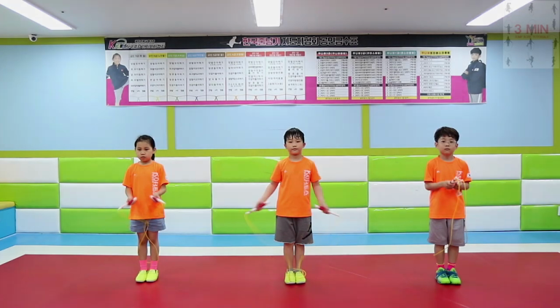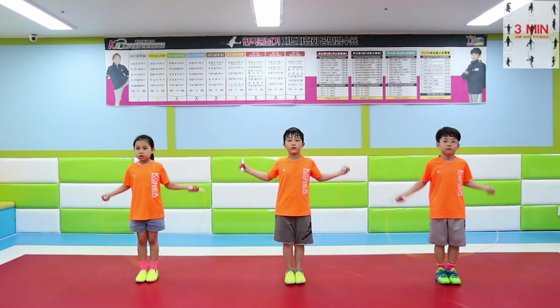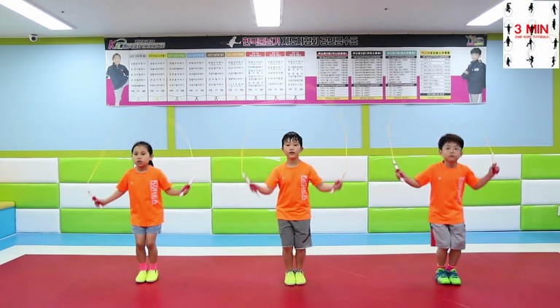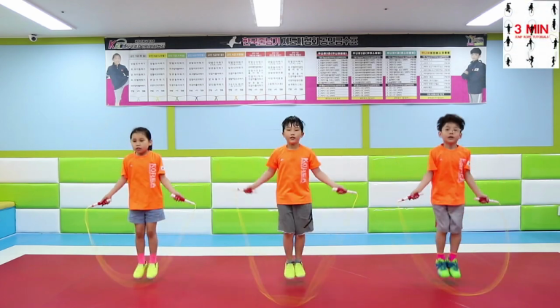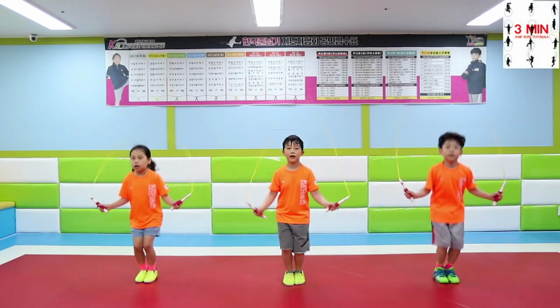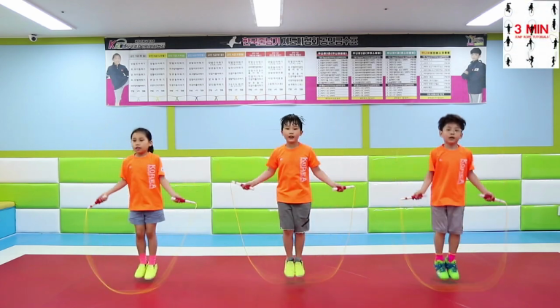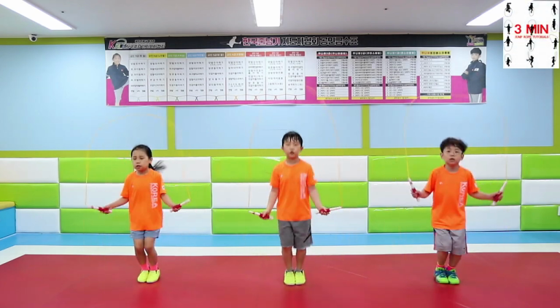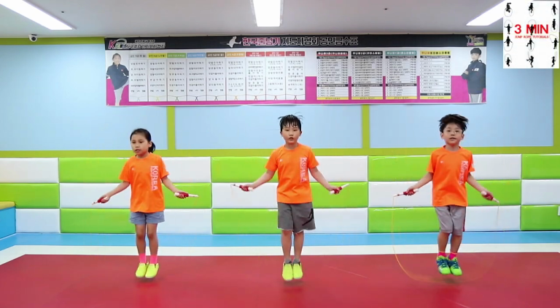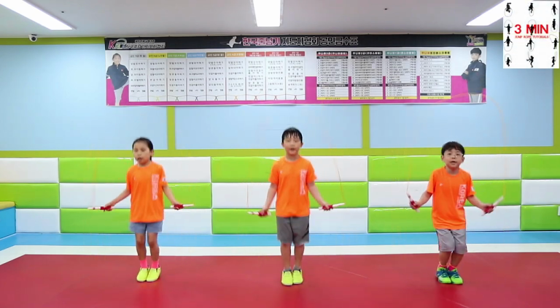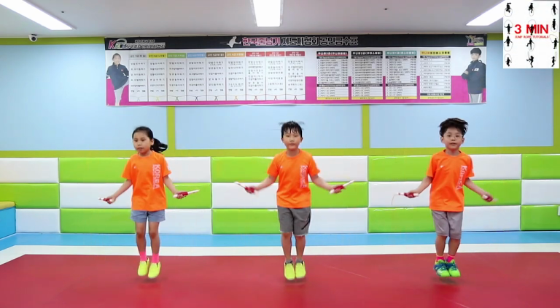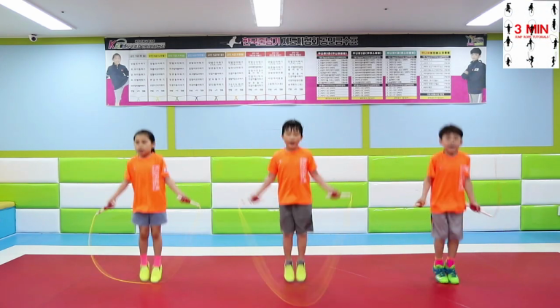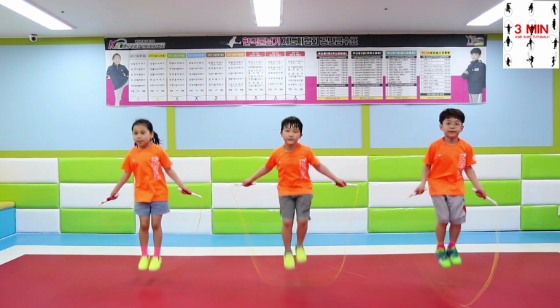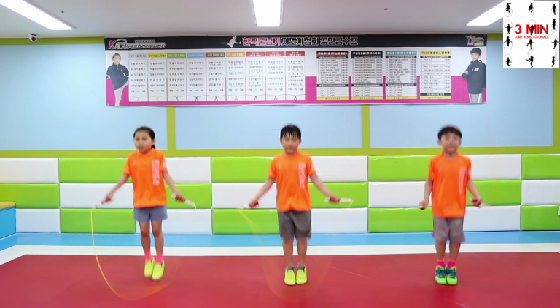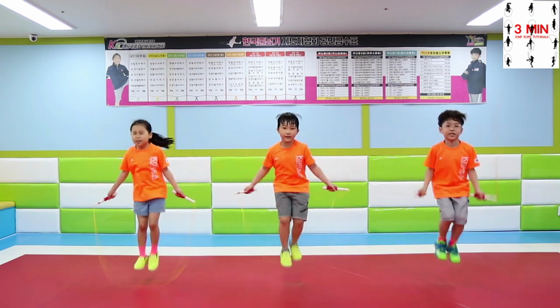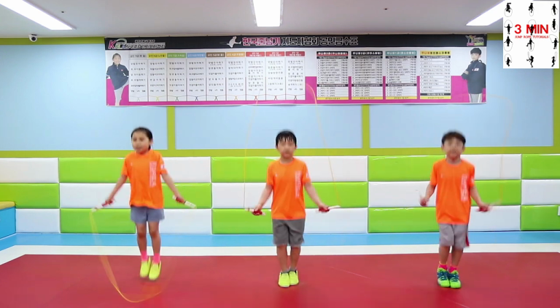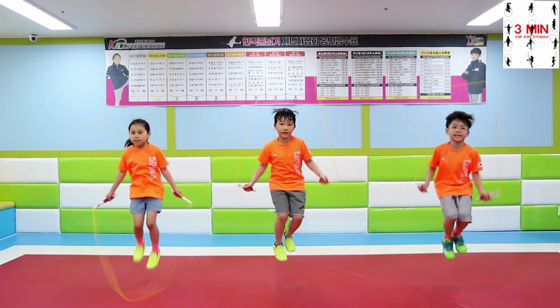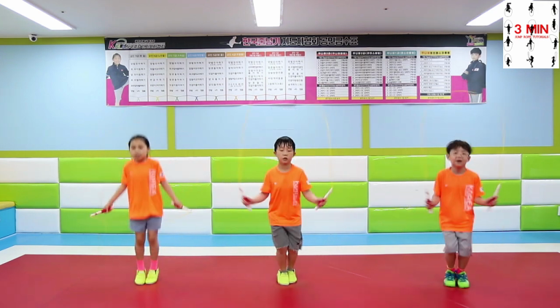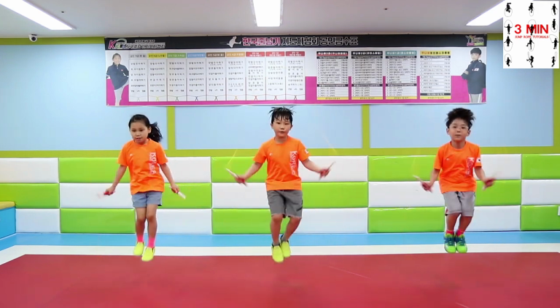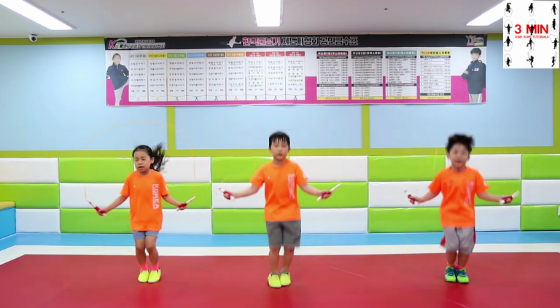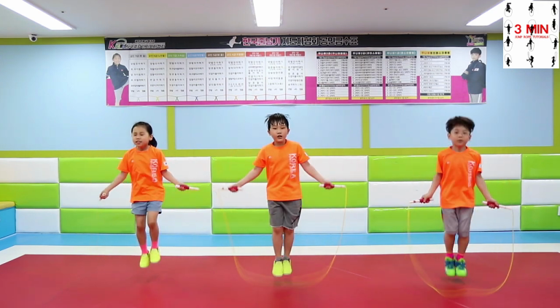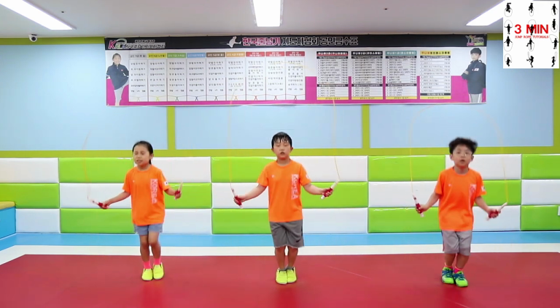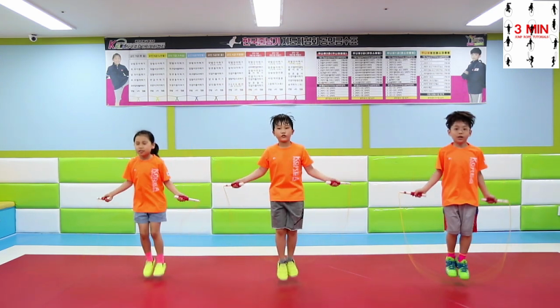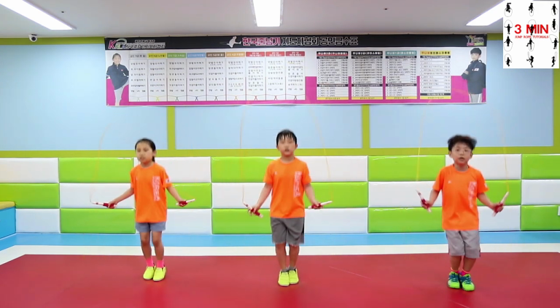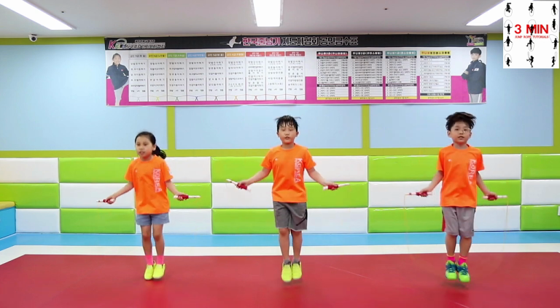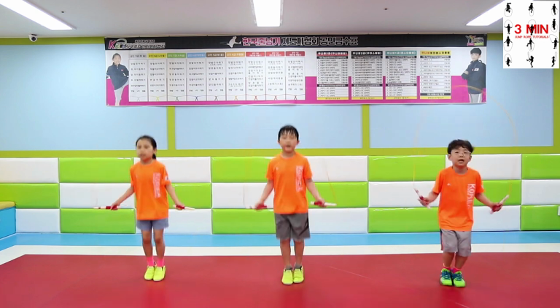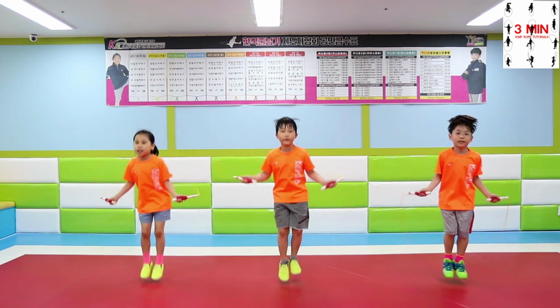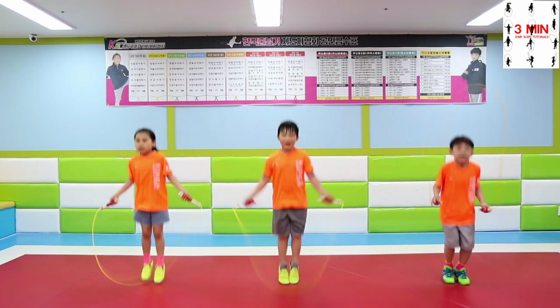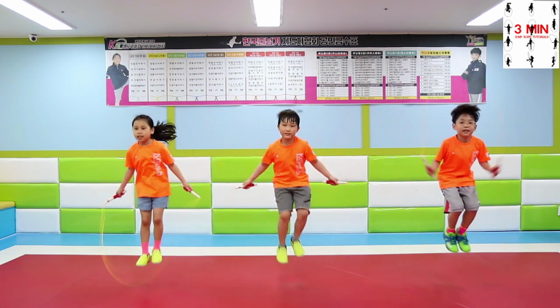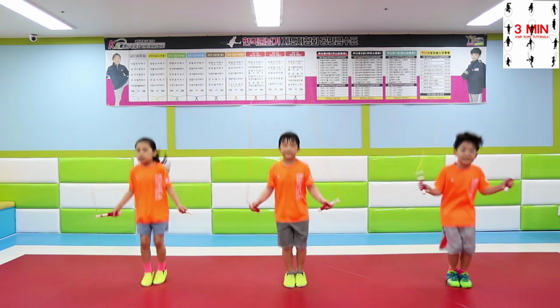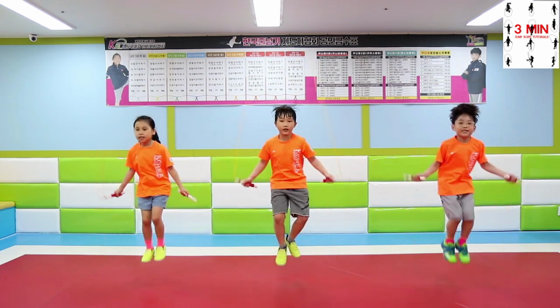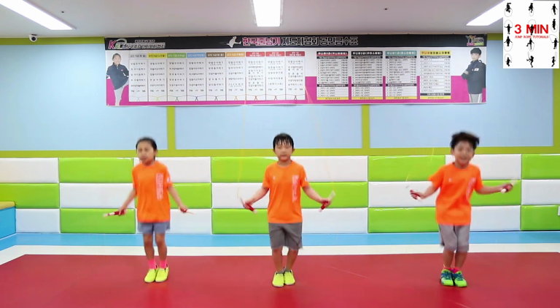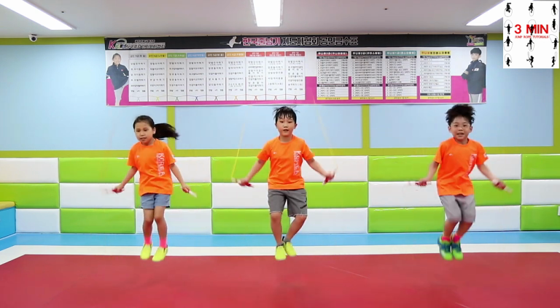3 minutes jump rope. Today we are going to be learning double under. You must be able to perform this technique to say that you really jumped the rope. Once you master double under, you will be able to do anything.